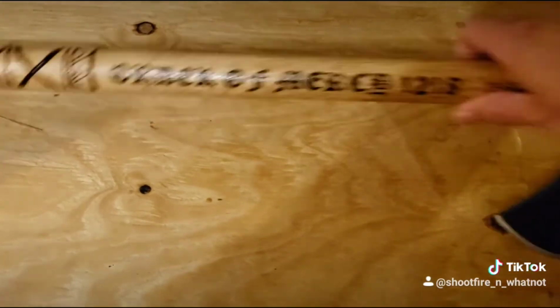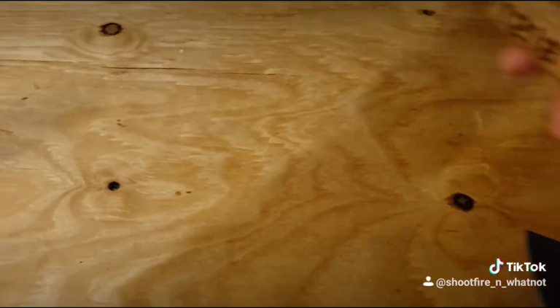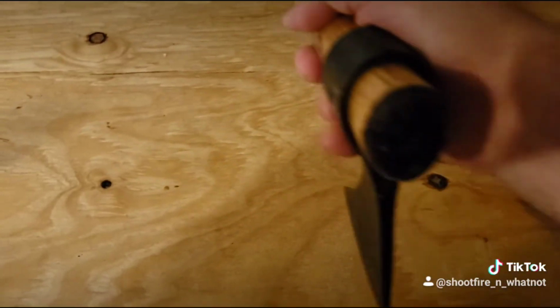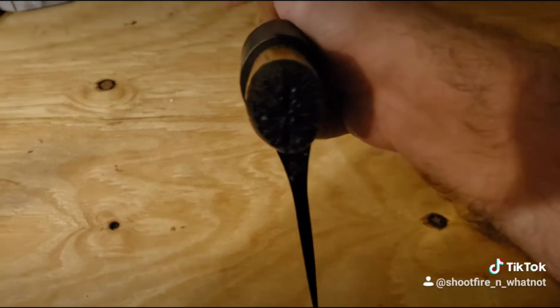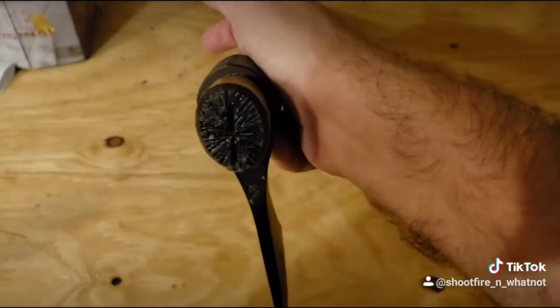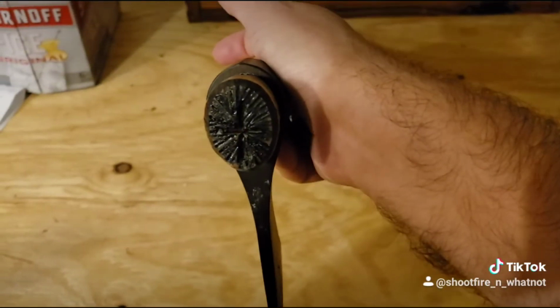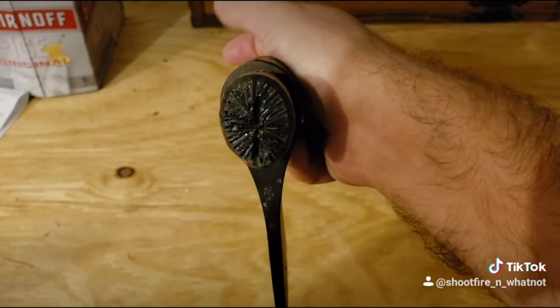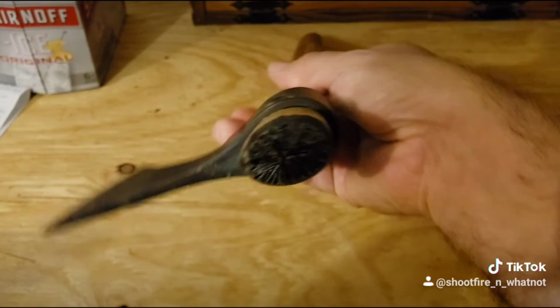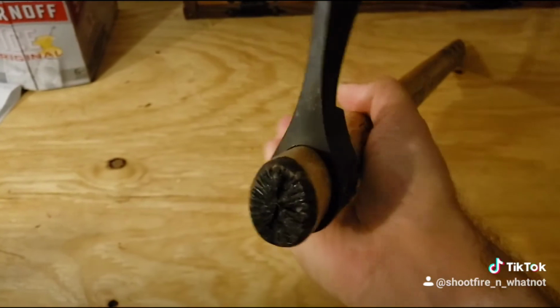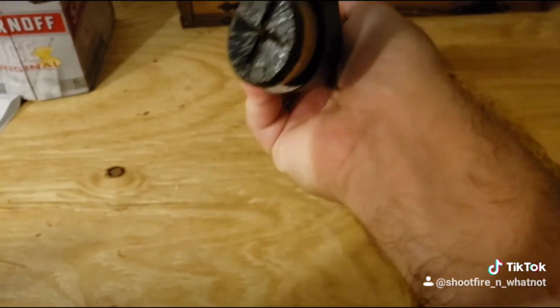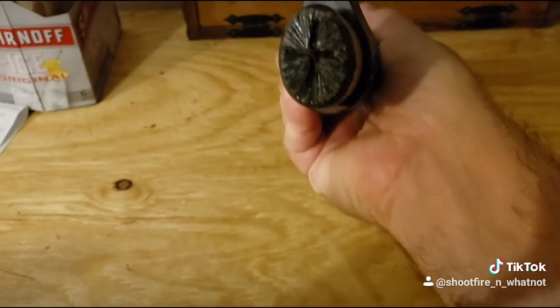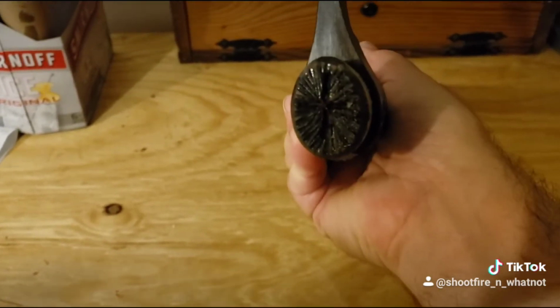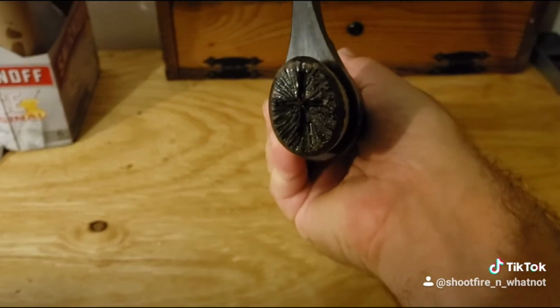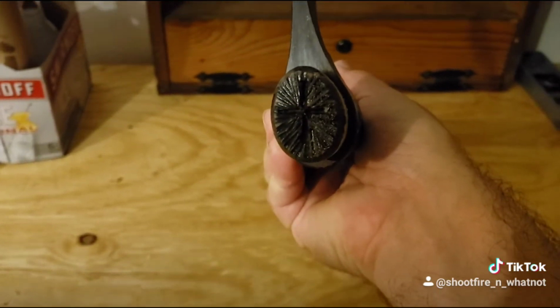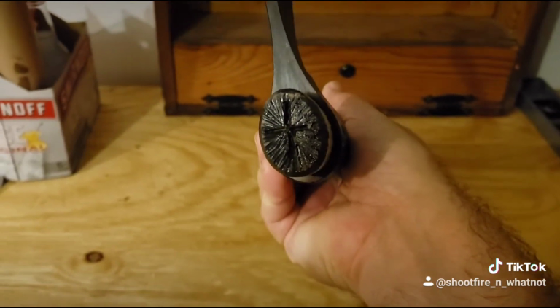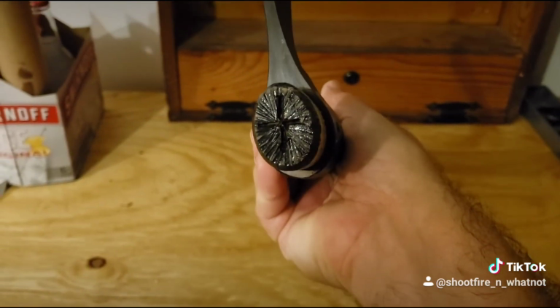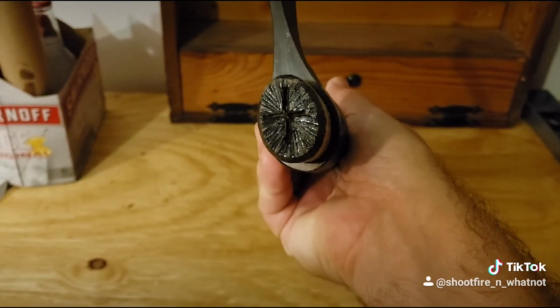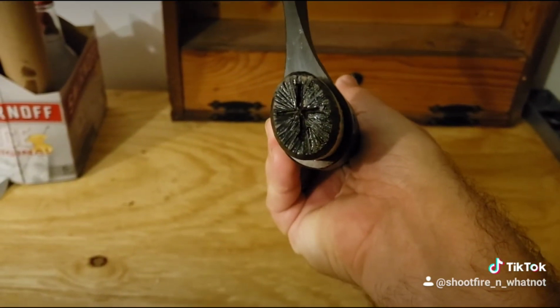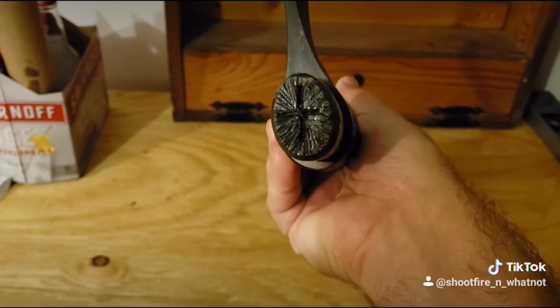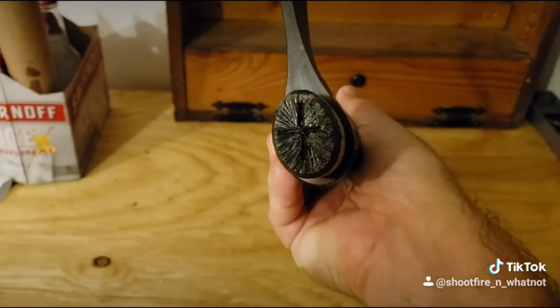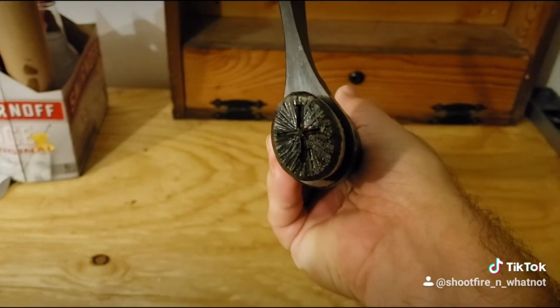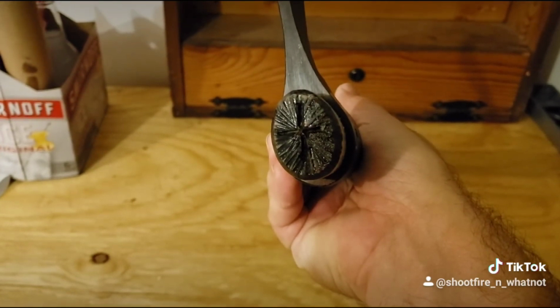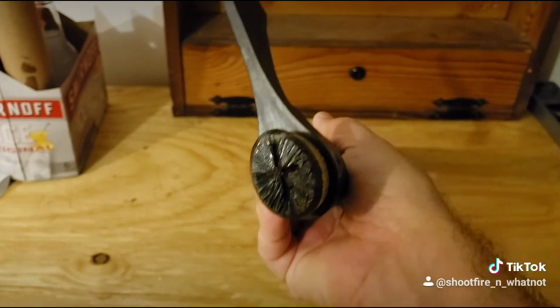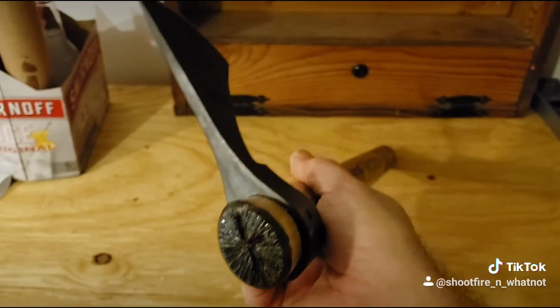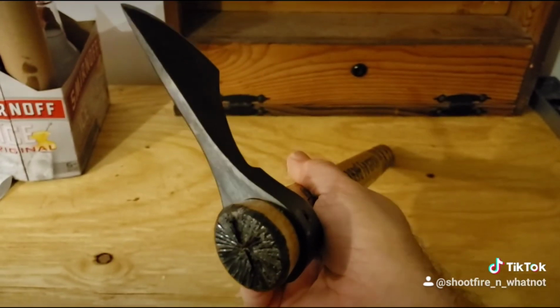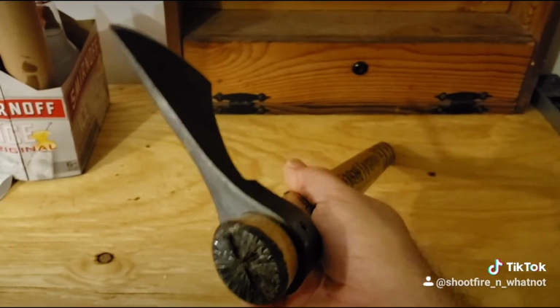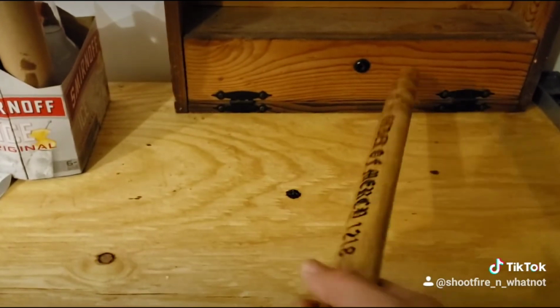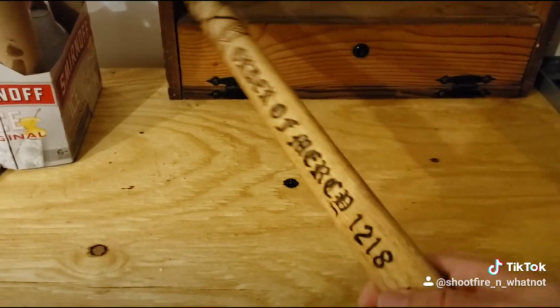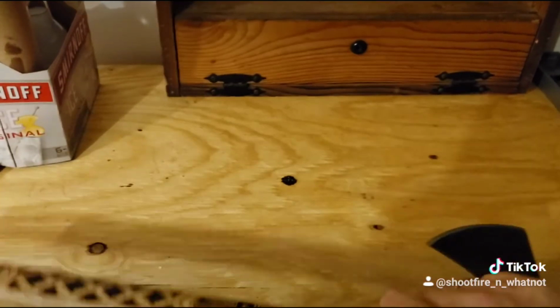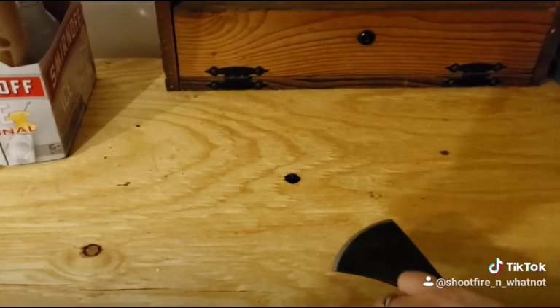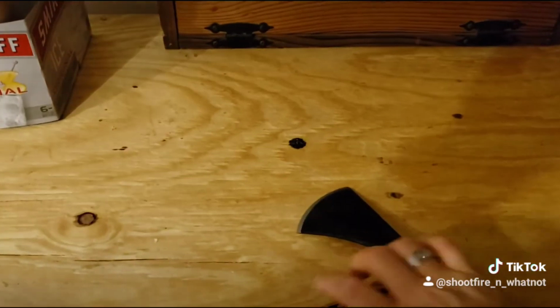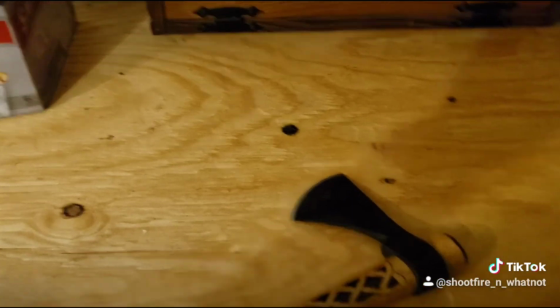On the top, I burned it in — it has some good indents that kind of make it look like light is coming out from across. Got this thing ready to go!